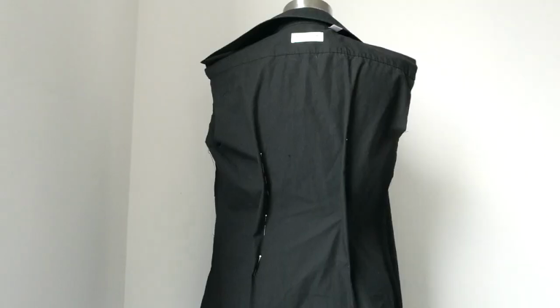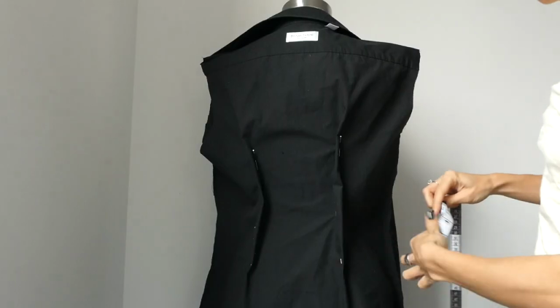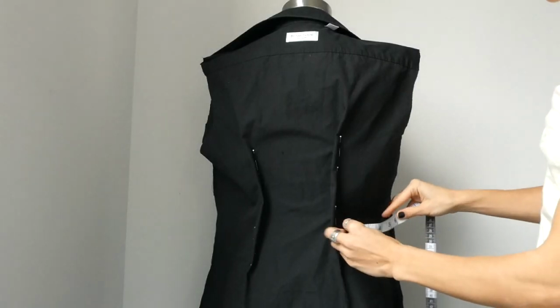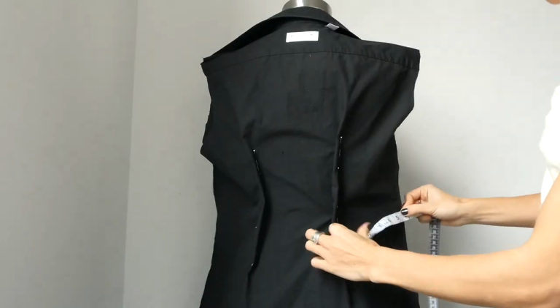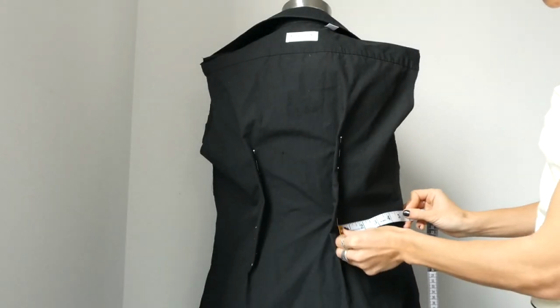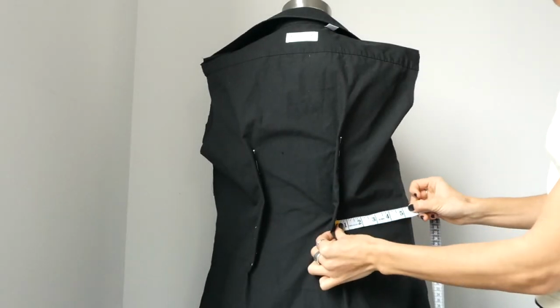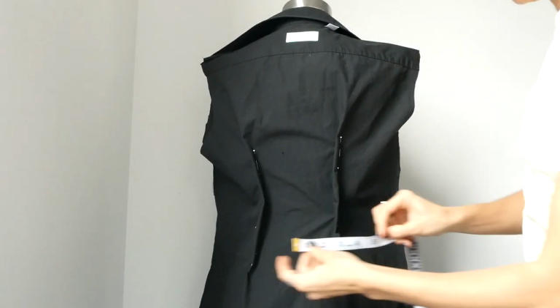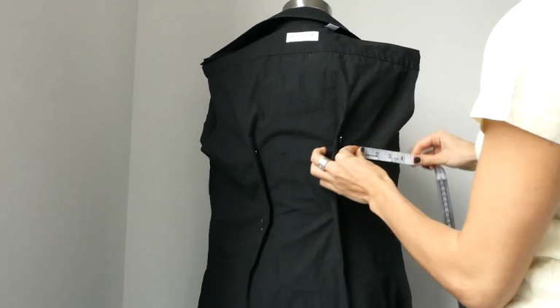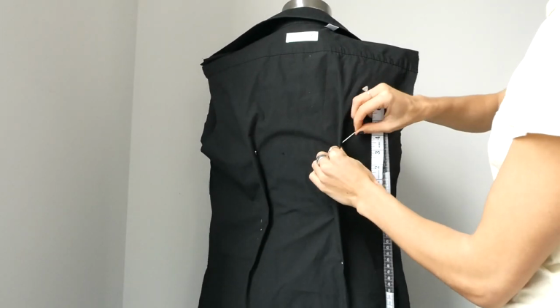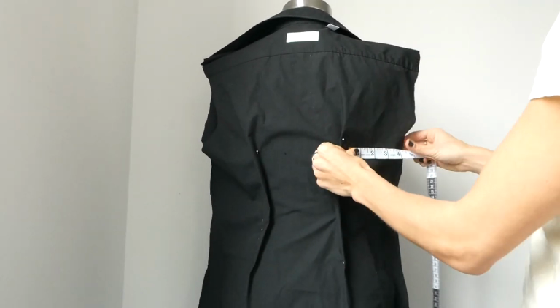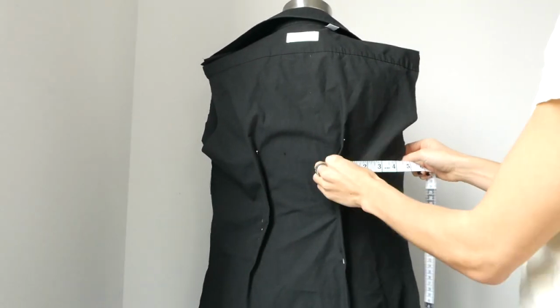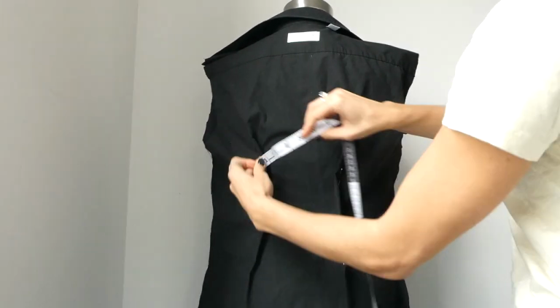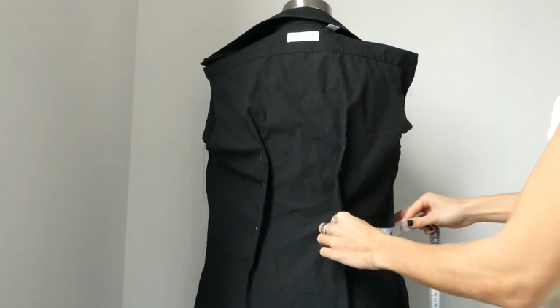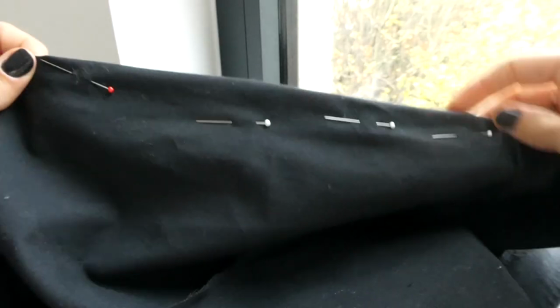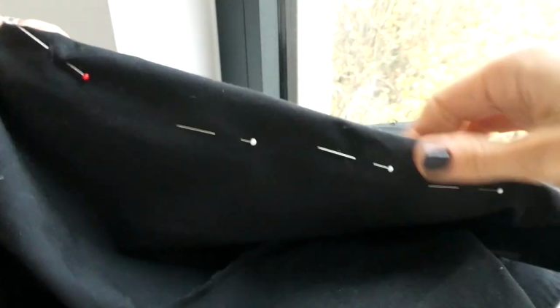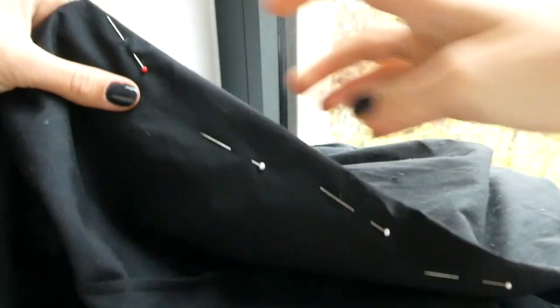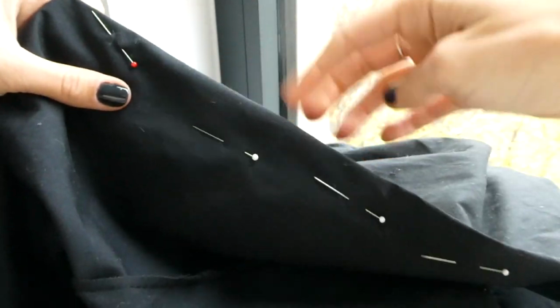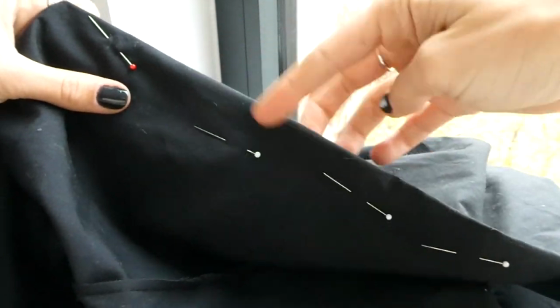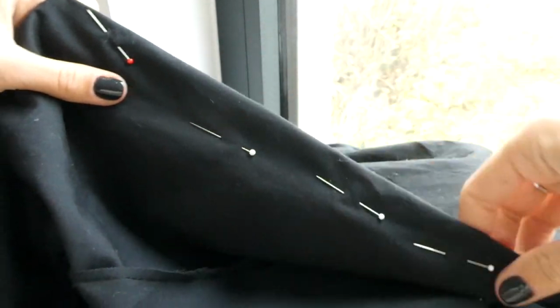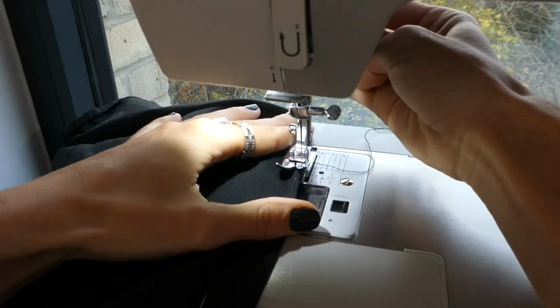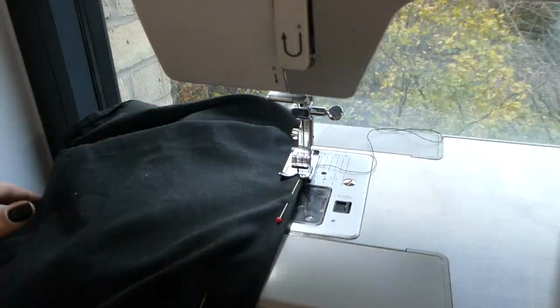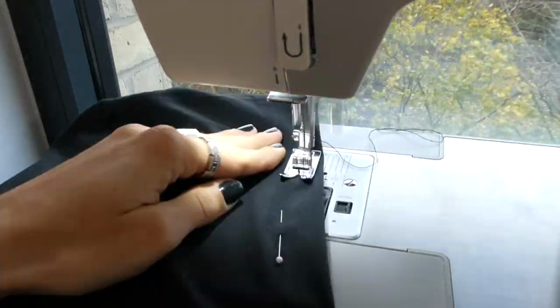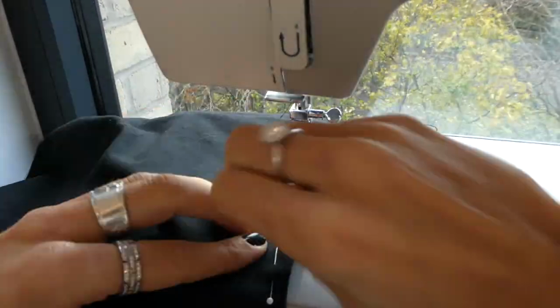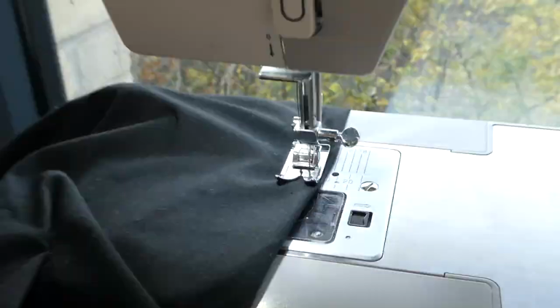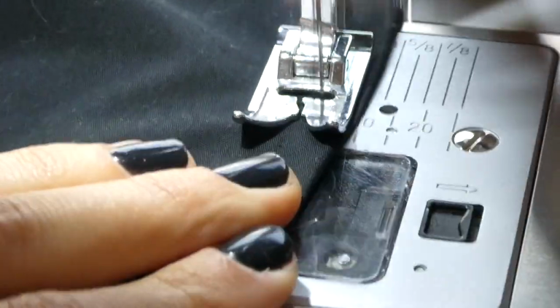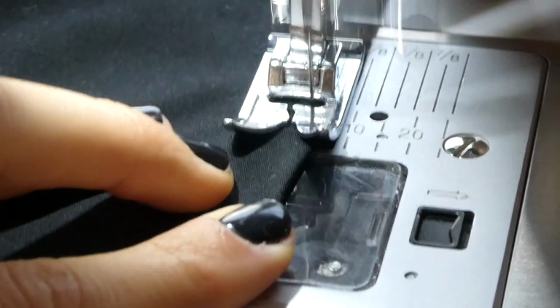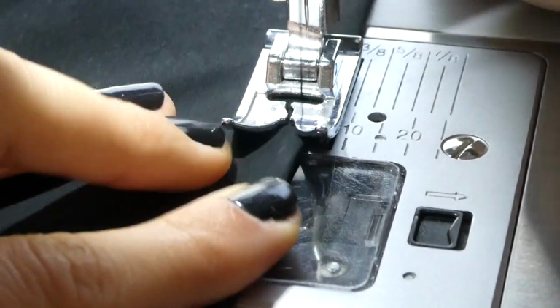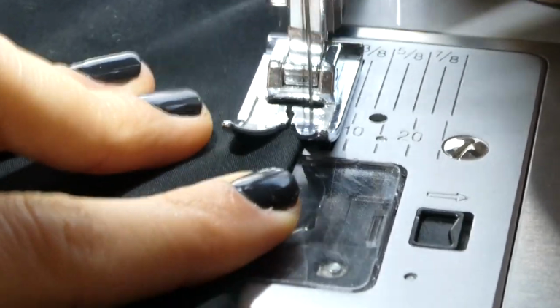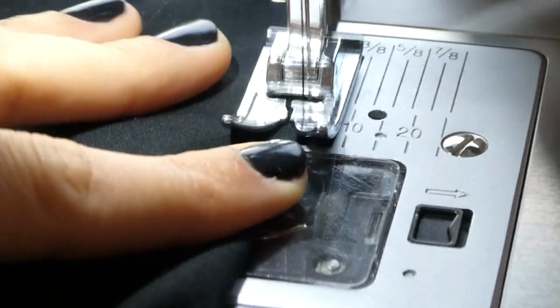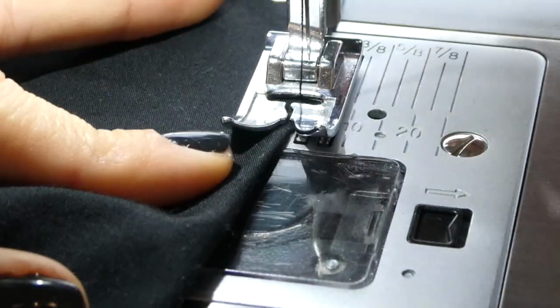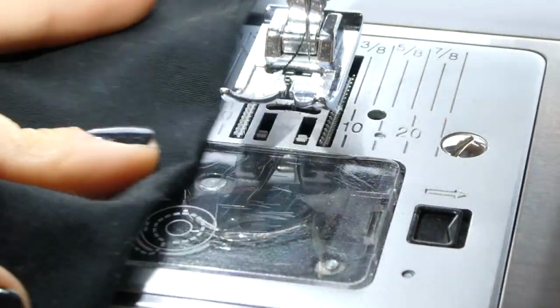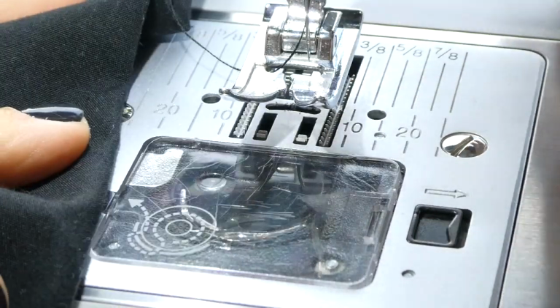Before sewing your darts it's good to use a measuring tape to make sure that they're evenly placed. And then when you're happy with the placement you can sew your darts, making sure to go nice and close to the edge to avoid puckering.